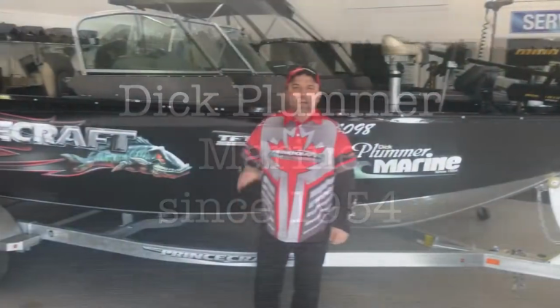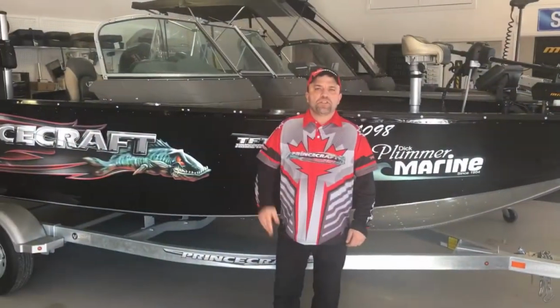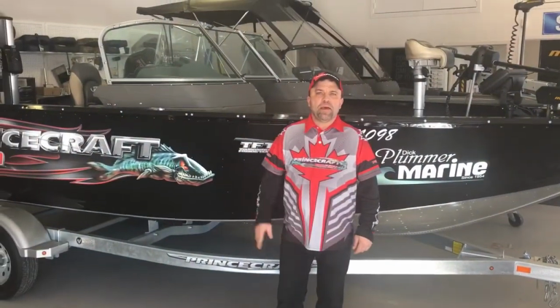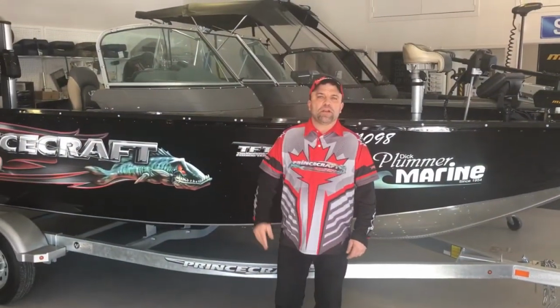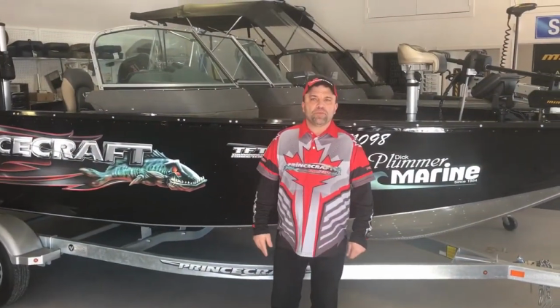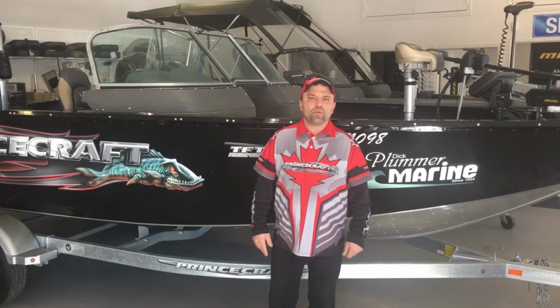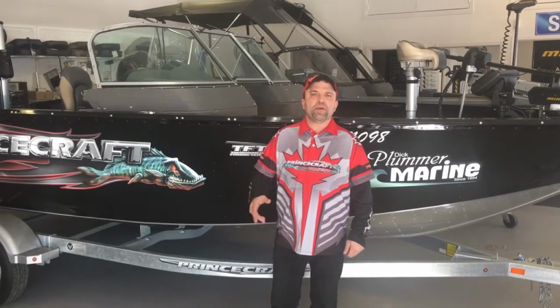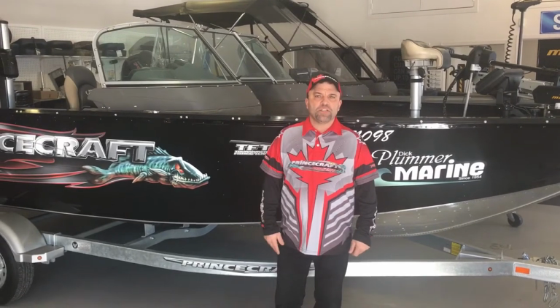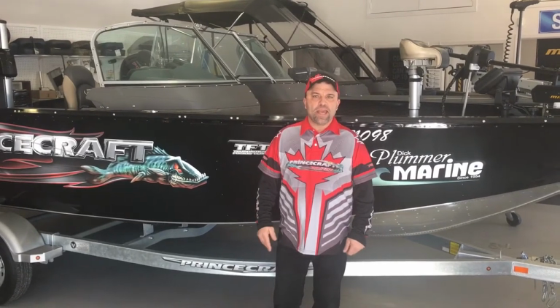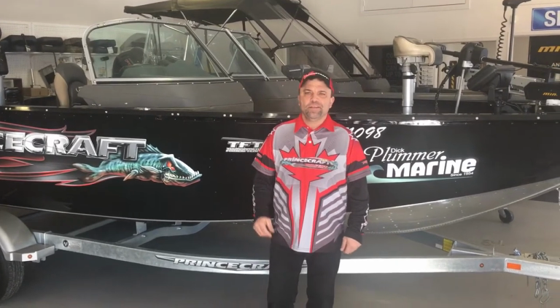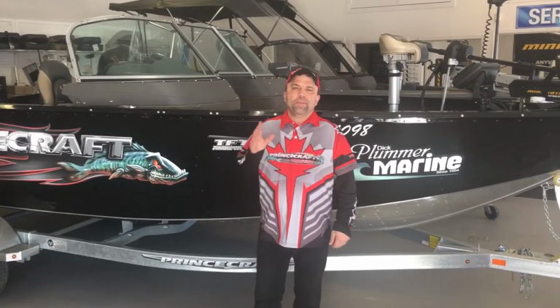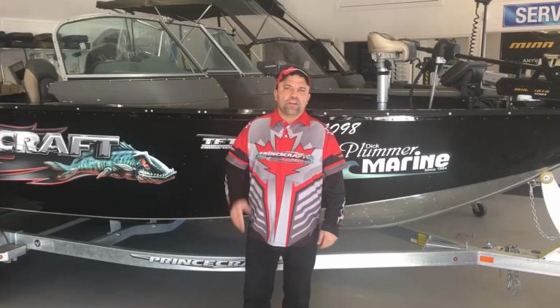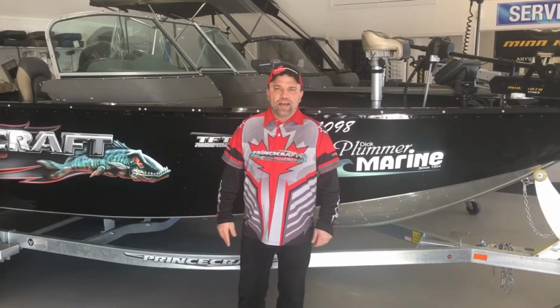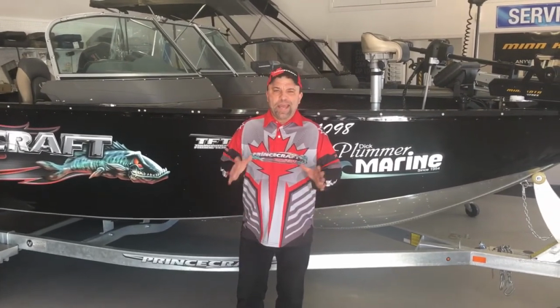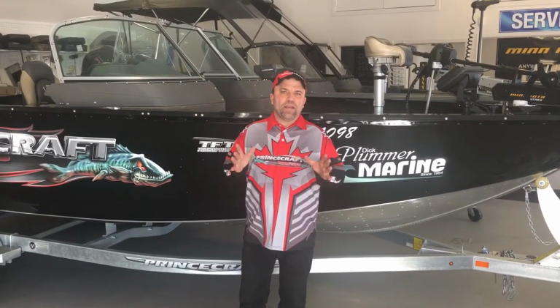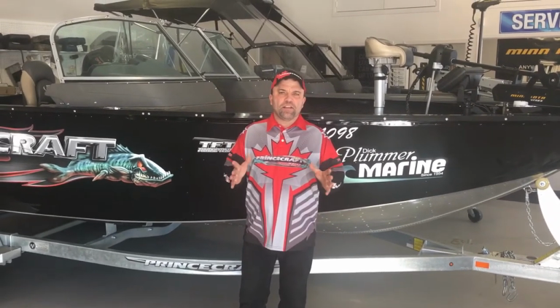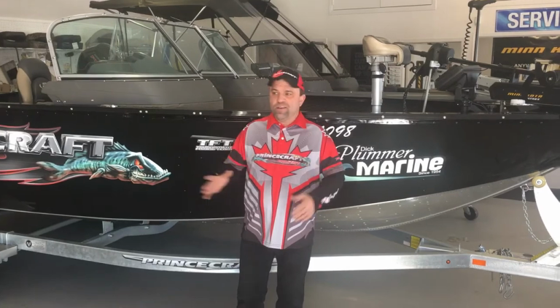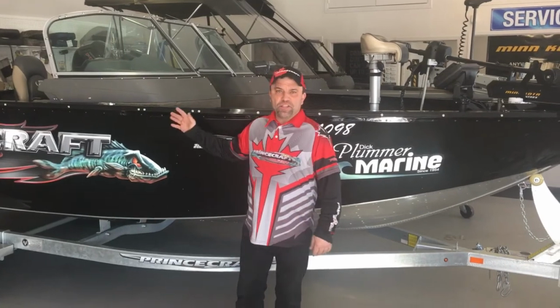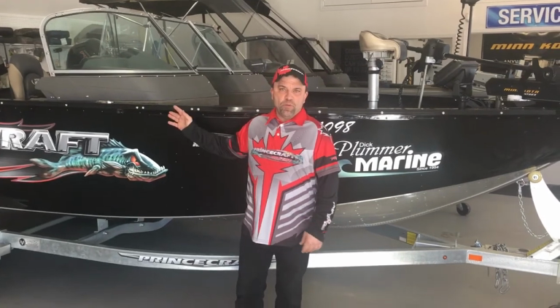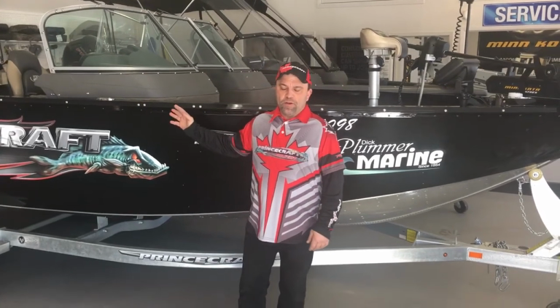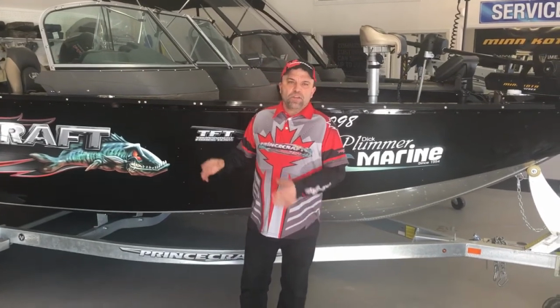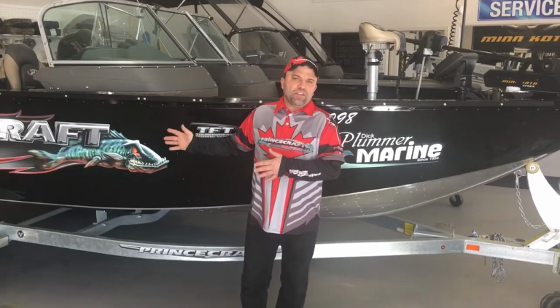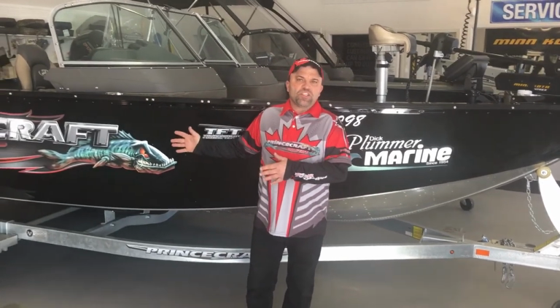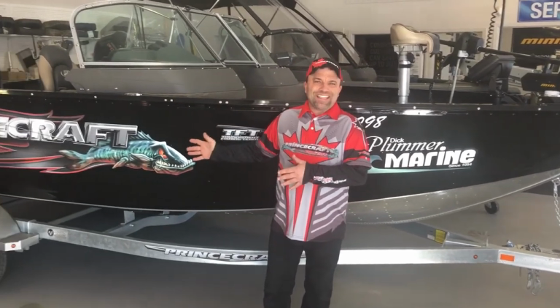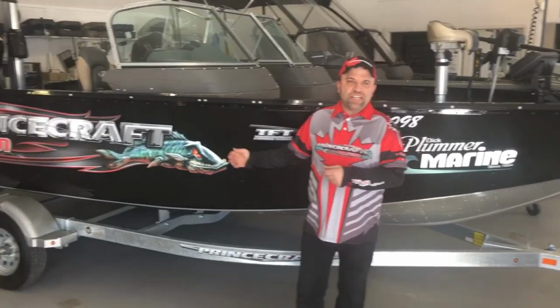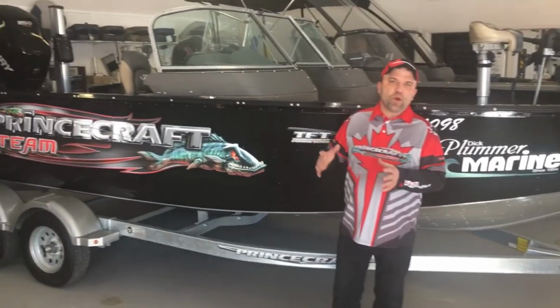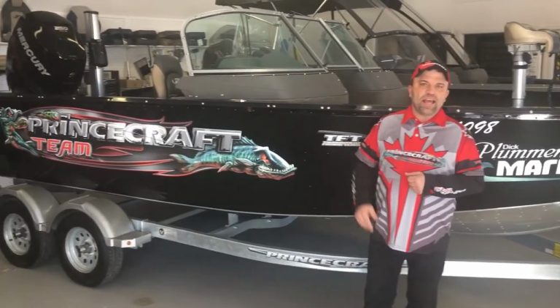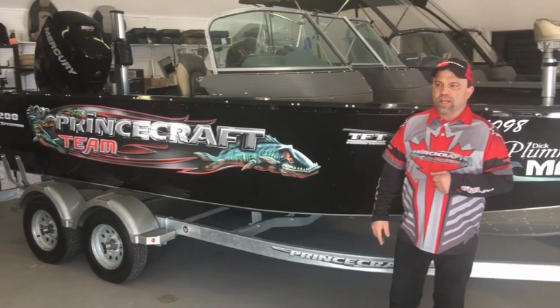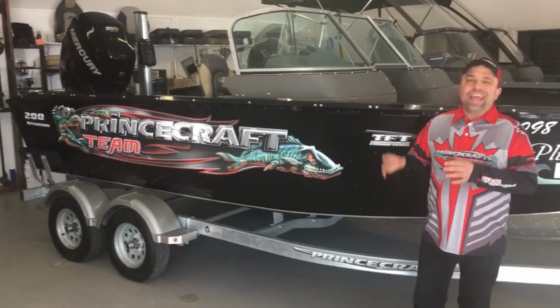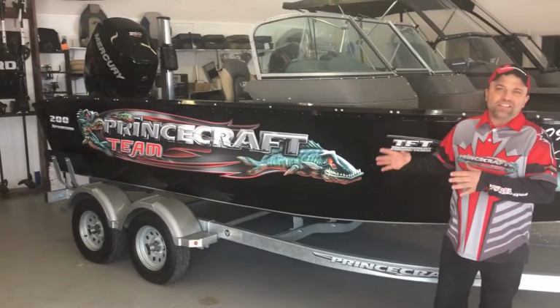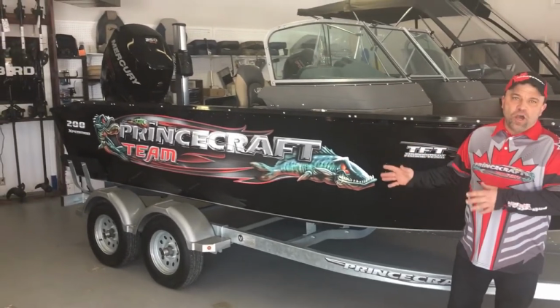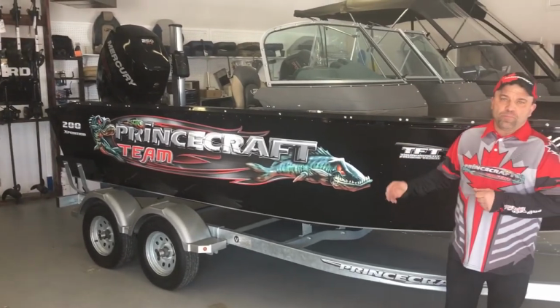Hey folks, Matt Bauclair here from Dick Plumber Marine in Pembroke, Ontario, Canada, heart of the Ottawa Valley. Am I excited to tell you about this demo boat right here. We've had this boat since 2017, we brought it in last spring and this is a hot, hot boat.